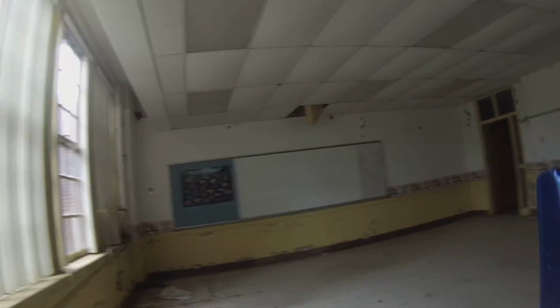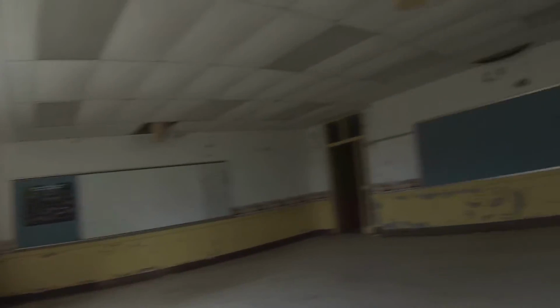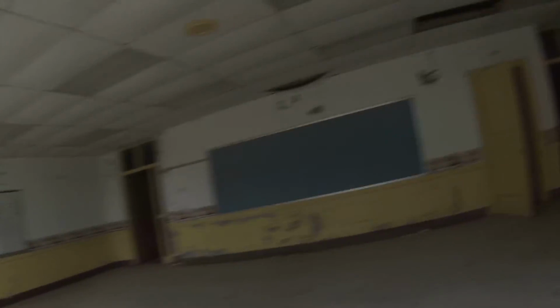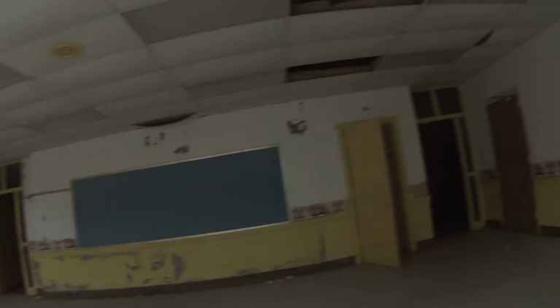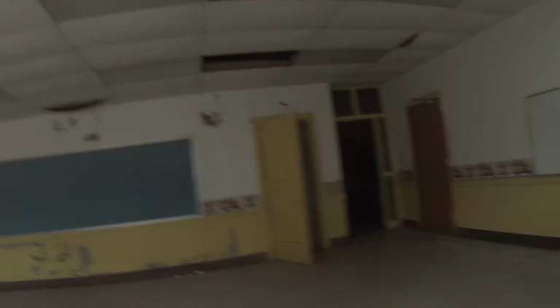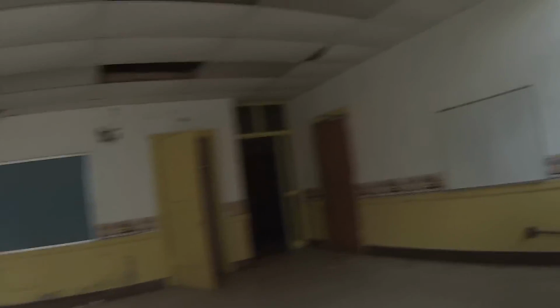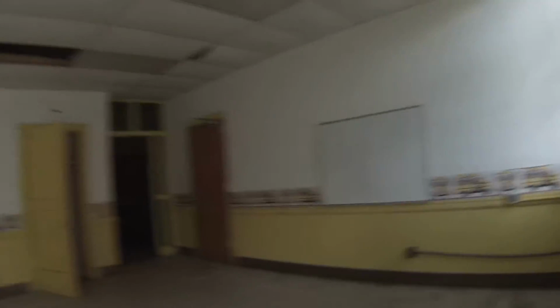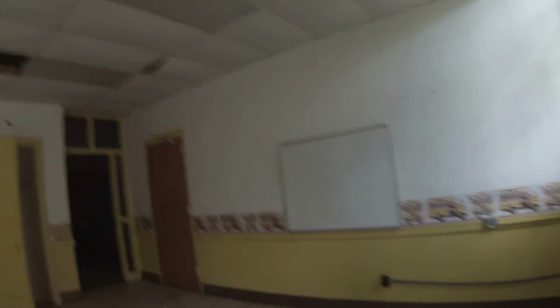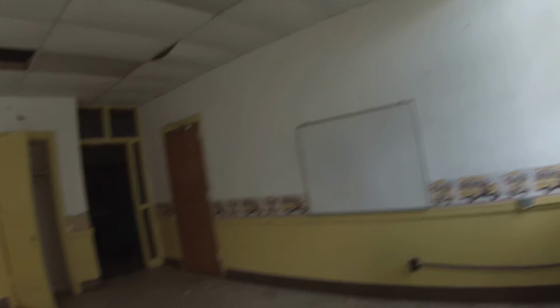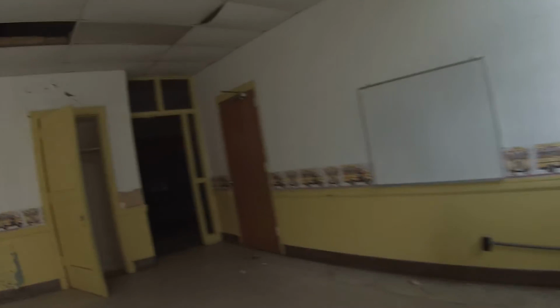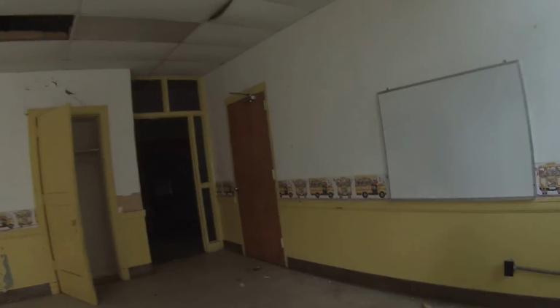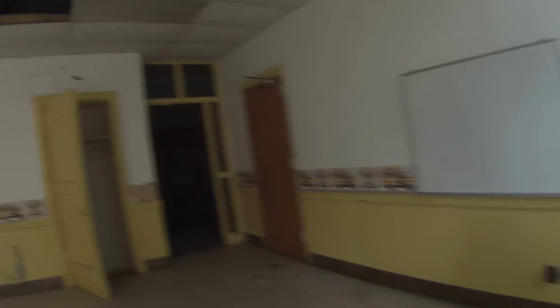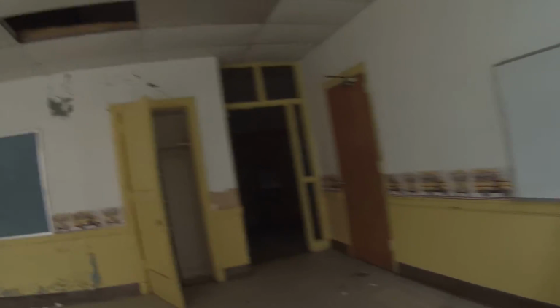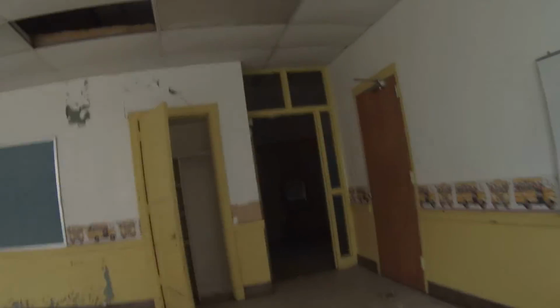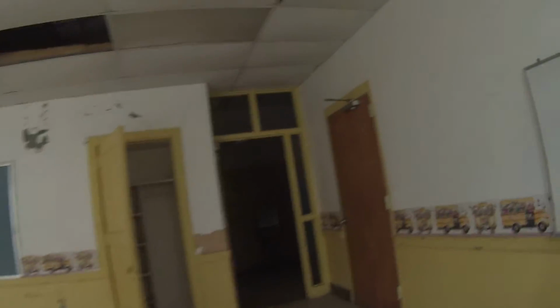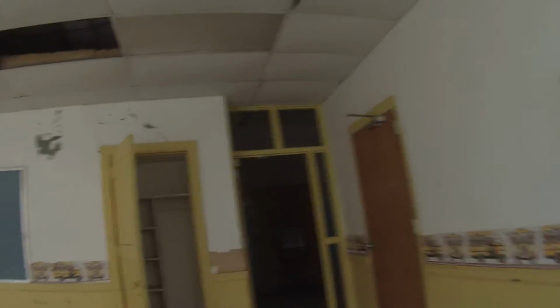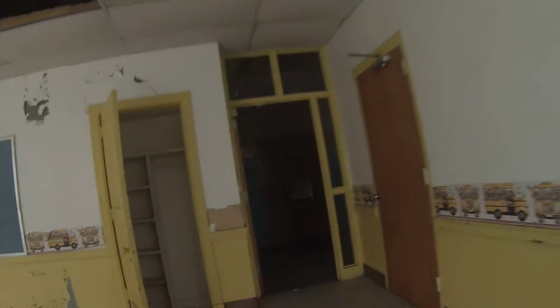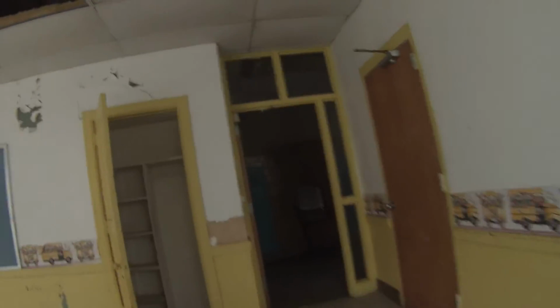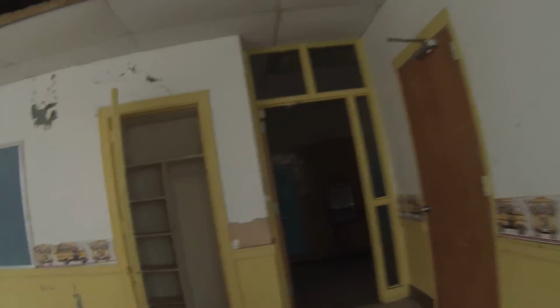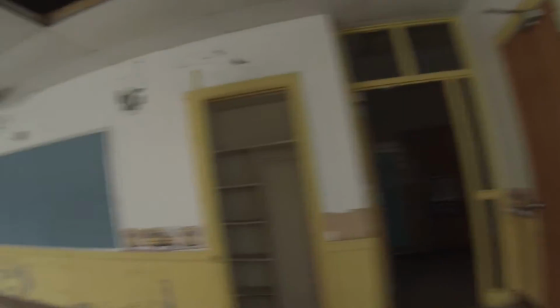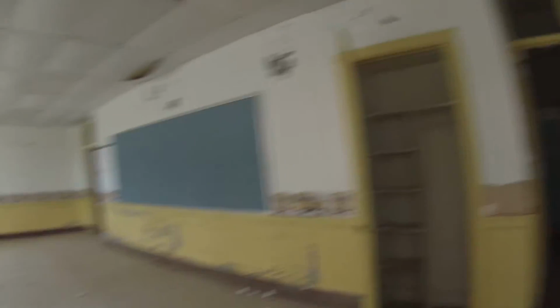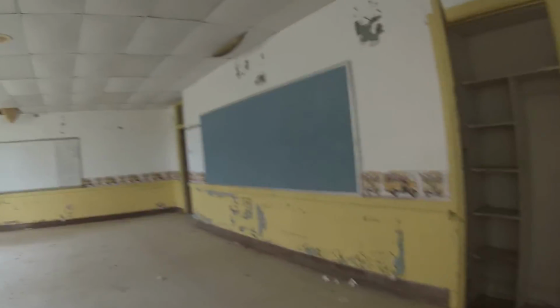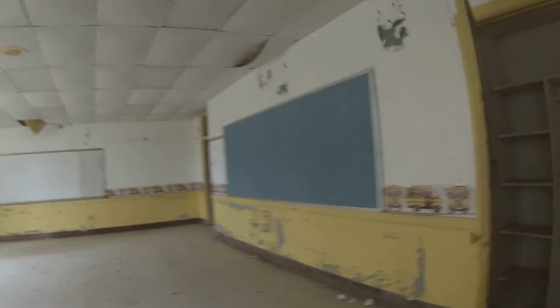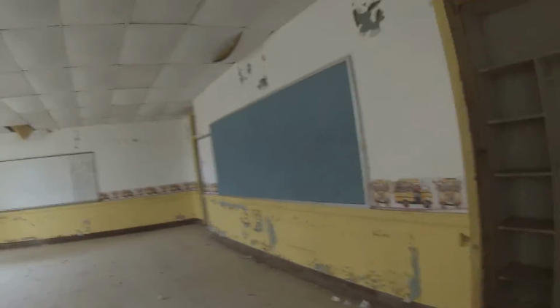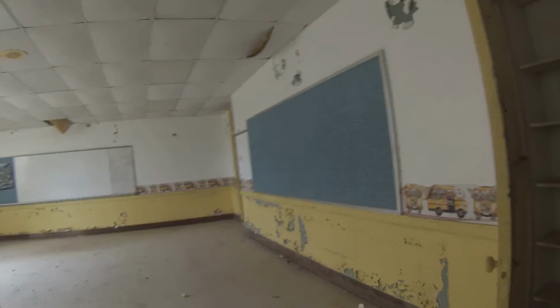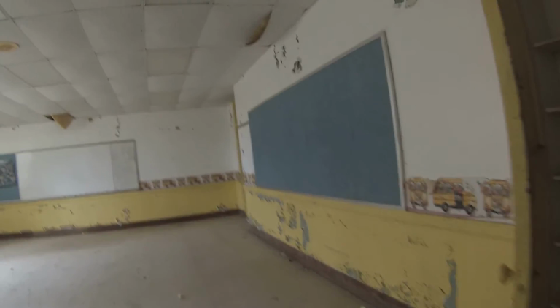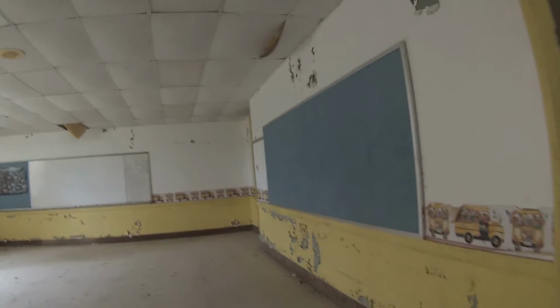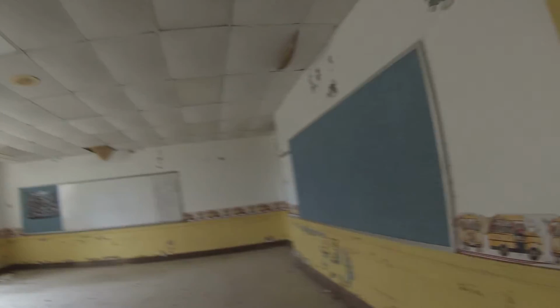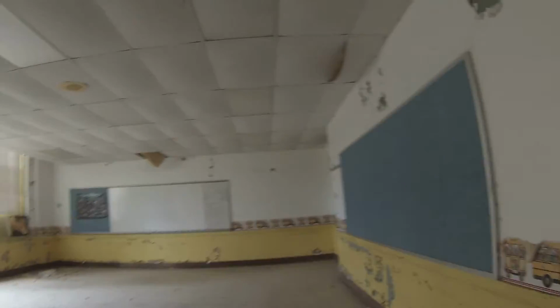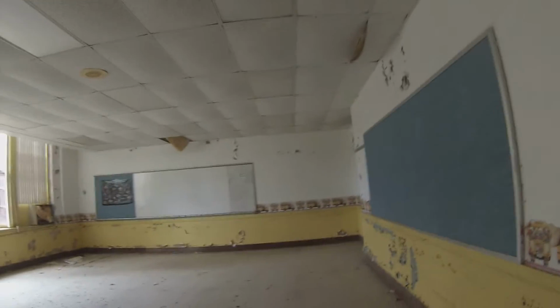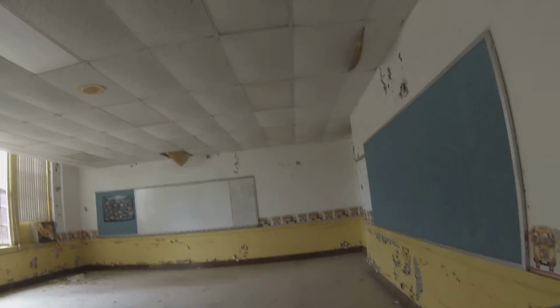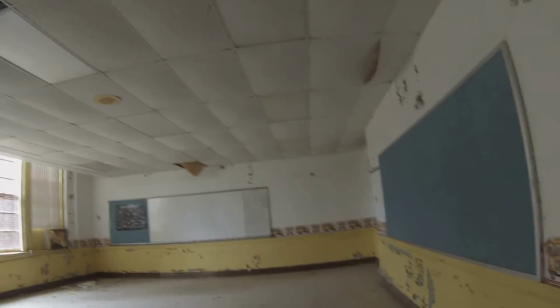They also say this school is haunted — I'm not really sure why that is. Let's see if I can get a decent shot of the chalkboard.